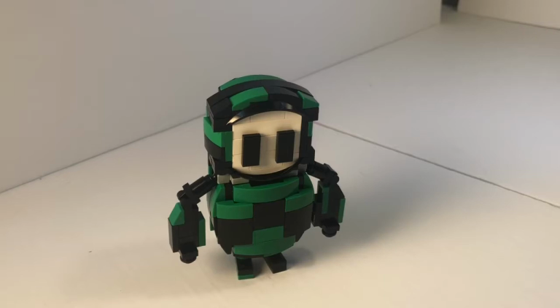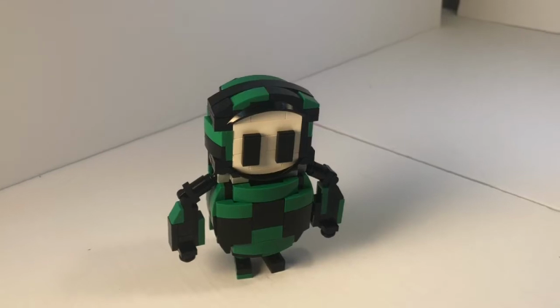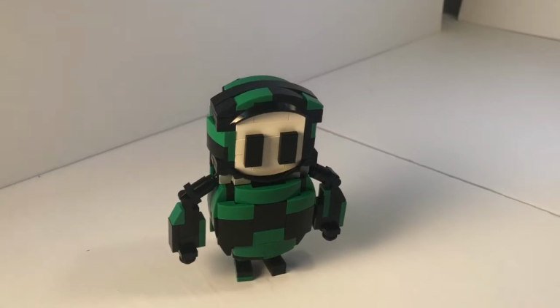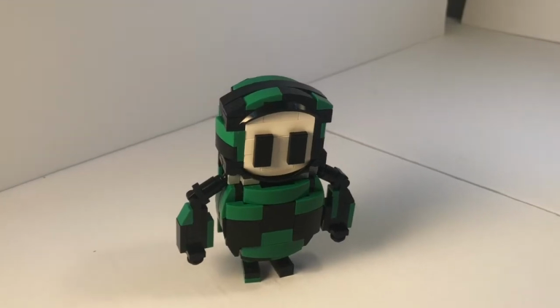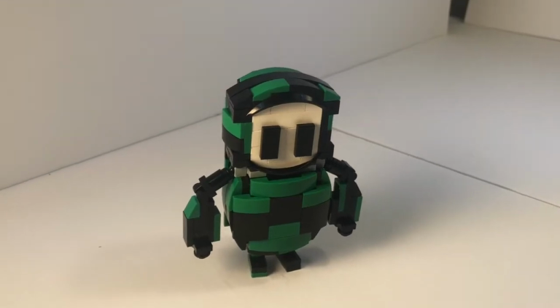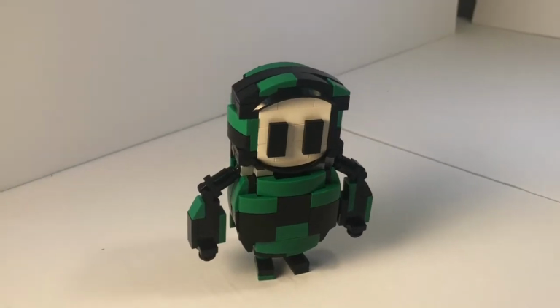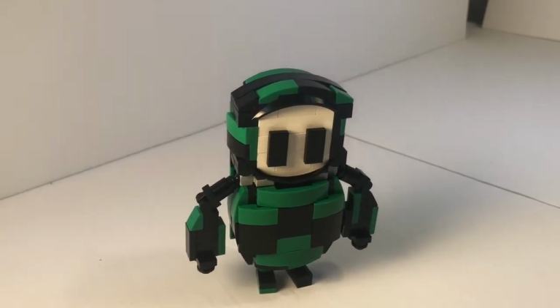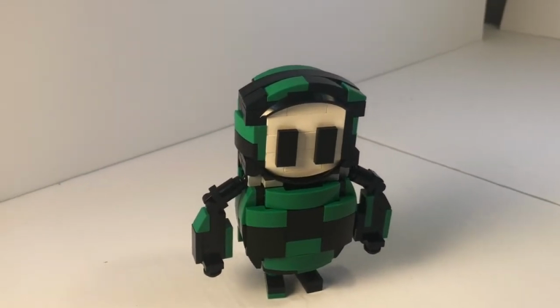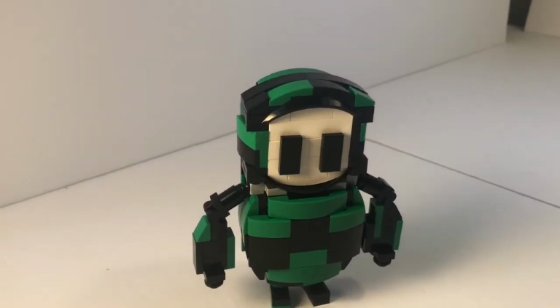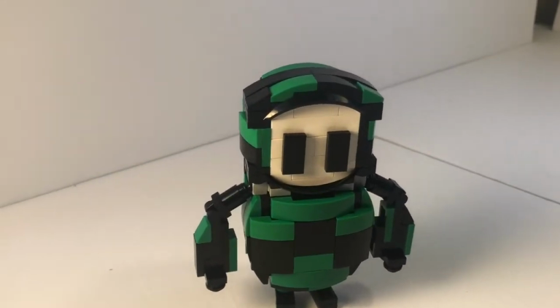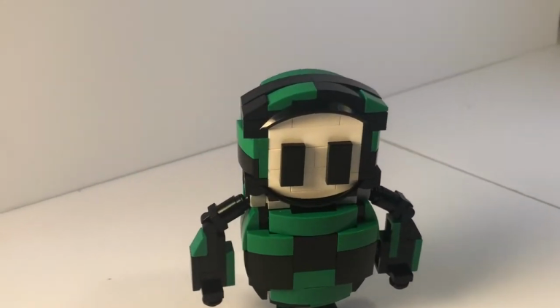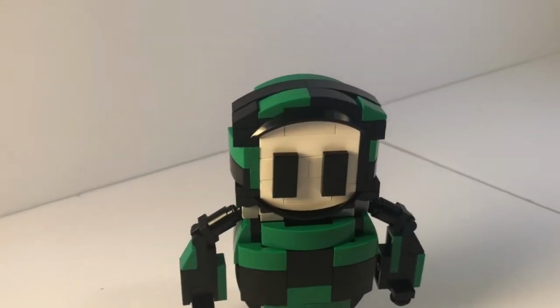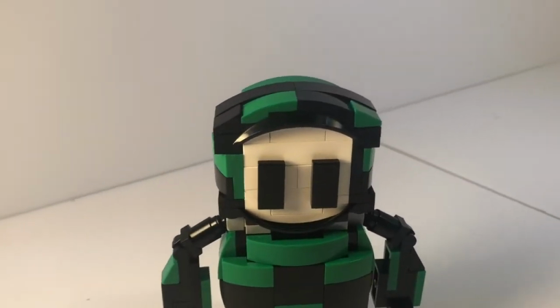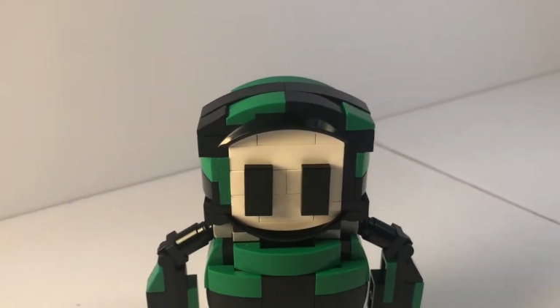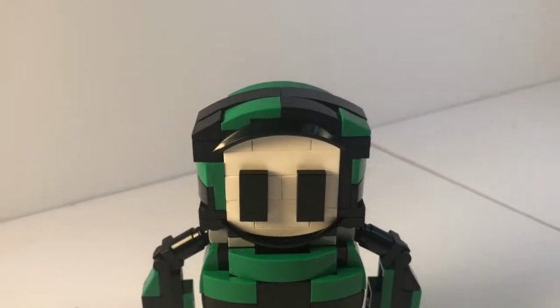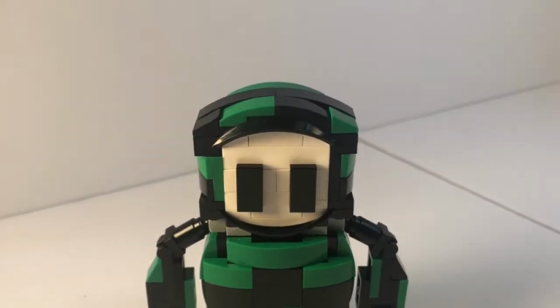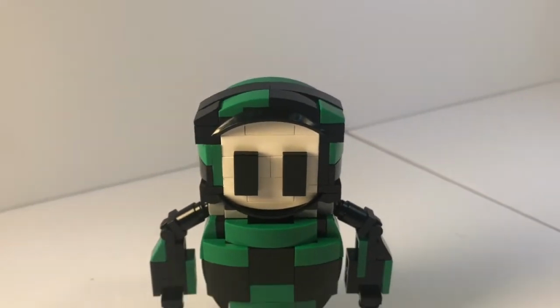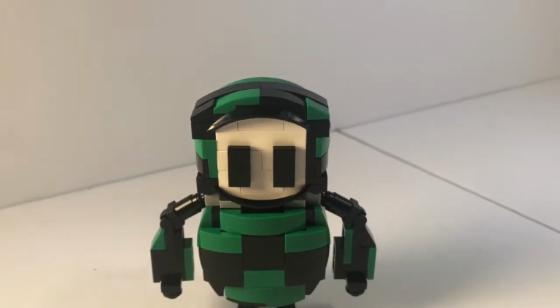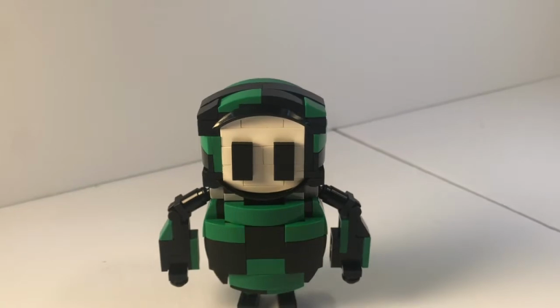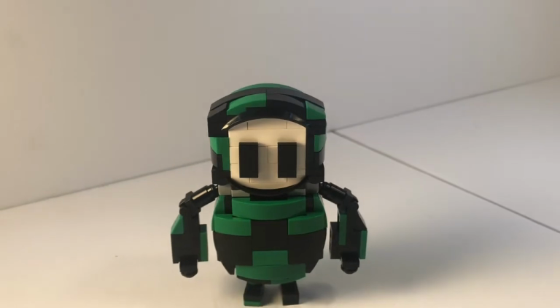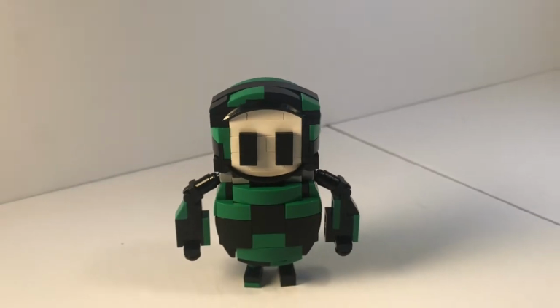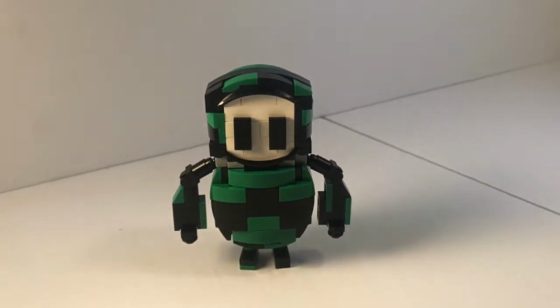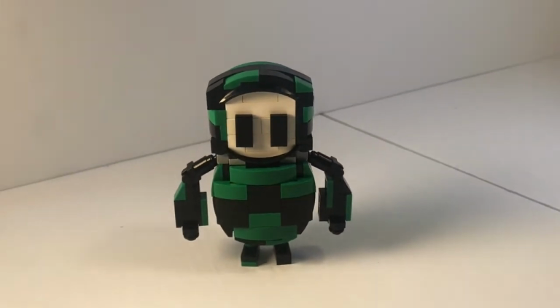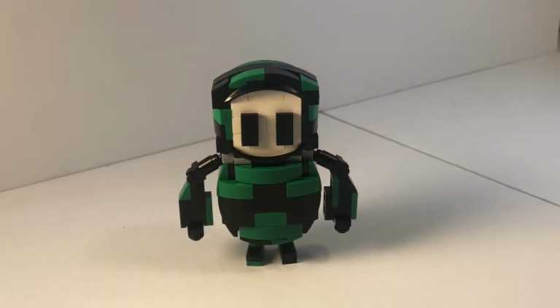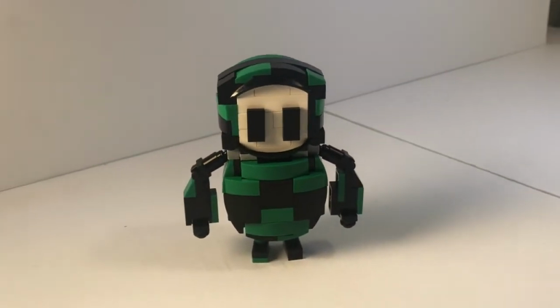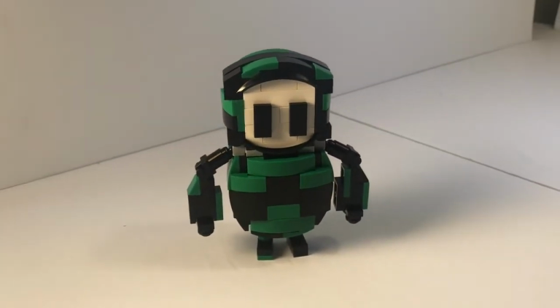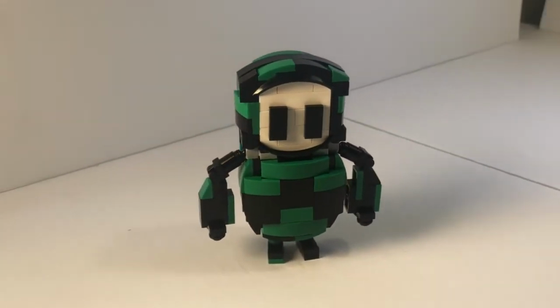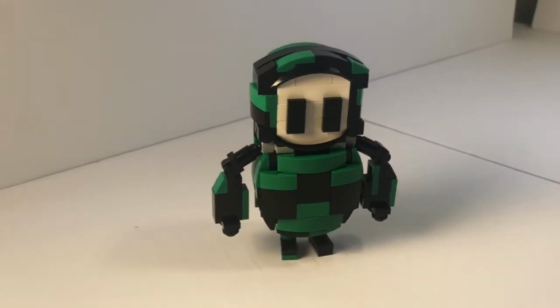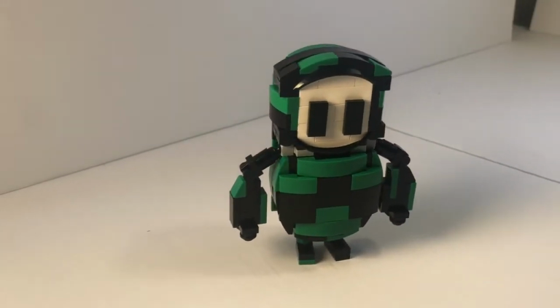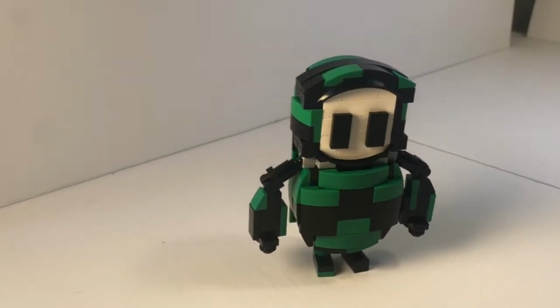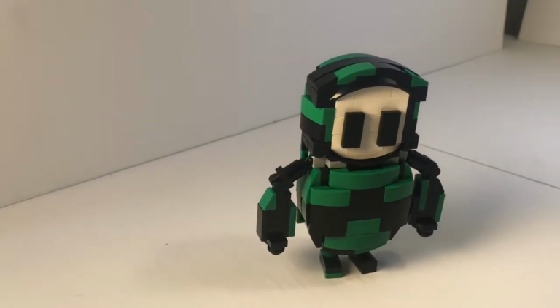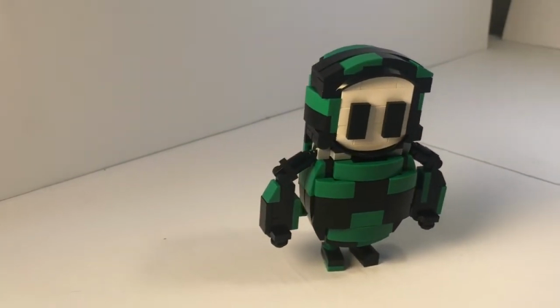Hello everyone, Battletroid Bricks here, and I've been loving Fall Guys lately. I saw a Brick and Nyx video of his brick-built Fall Guy, and that inspired me to build my own.